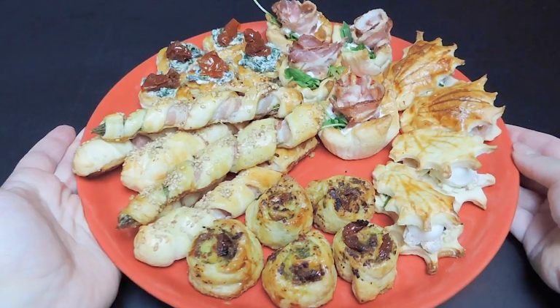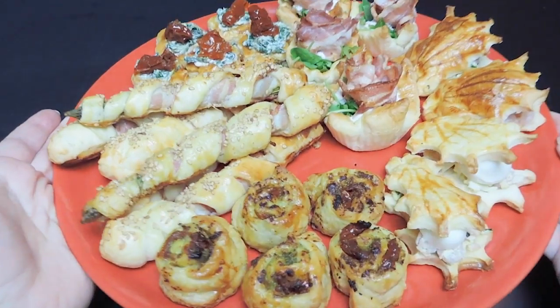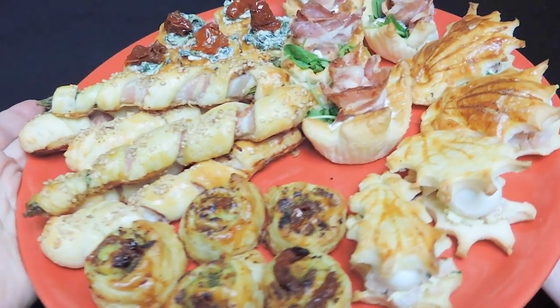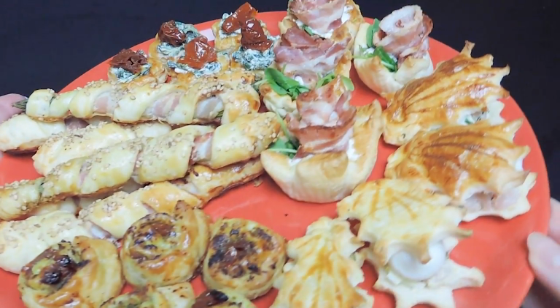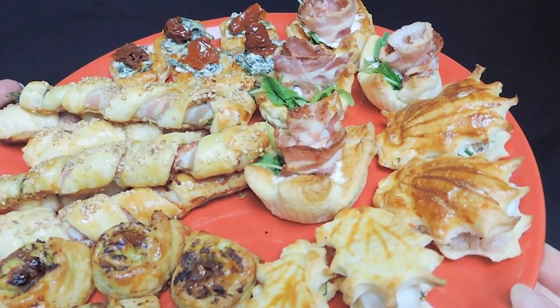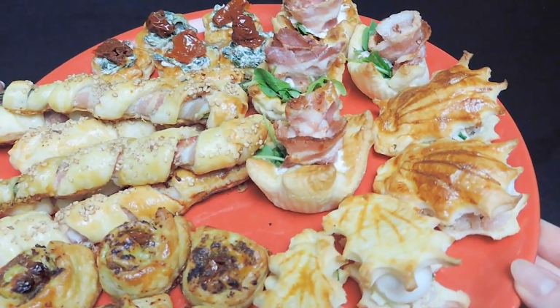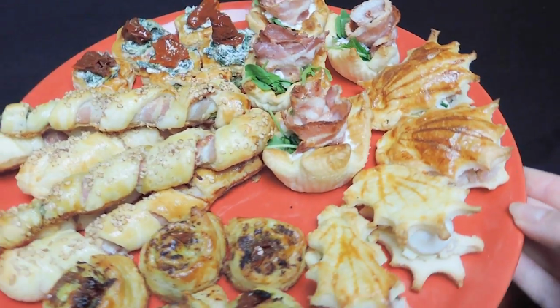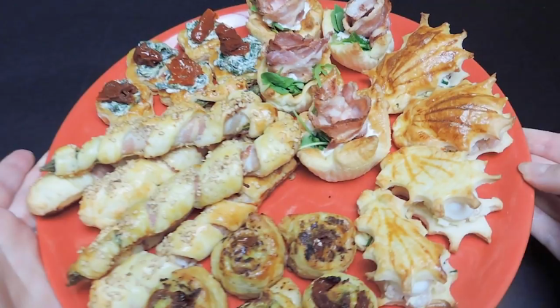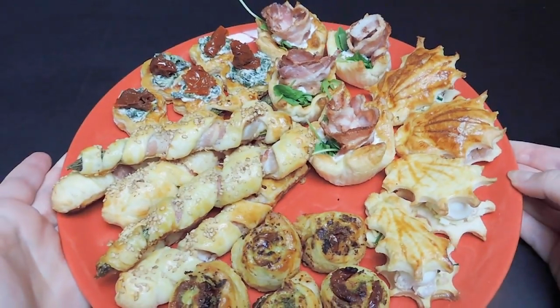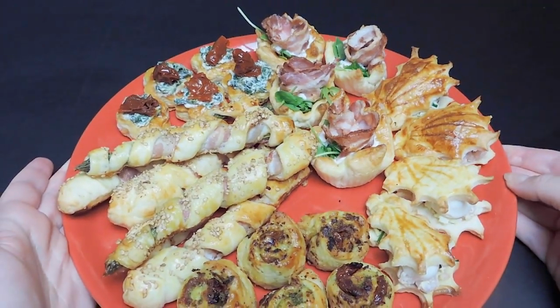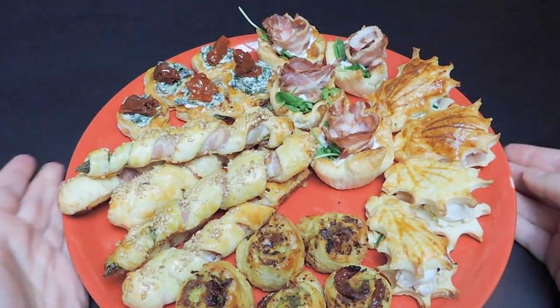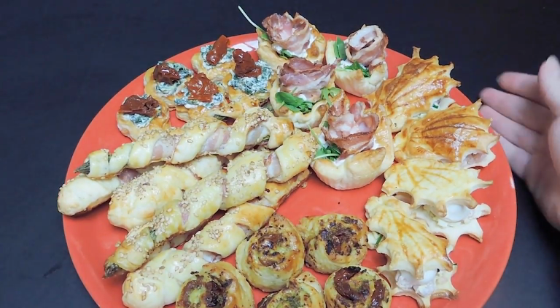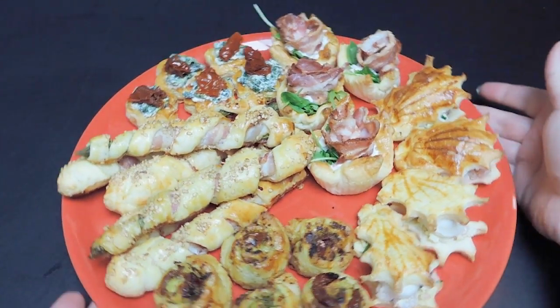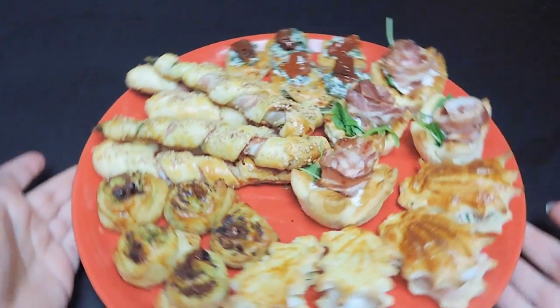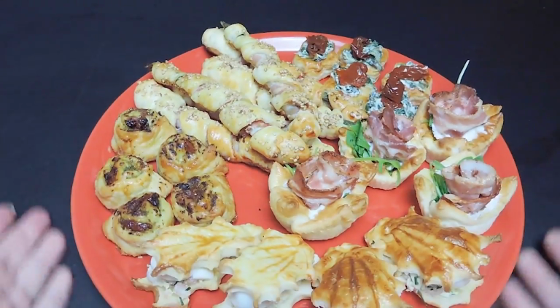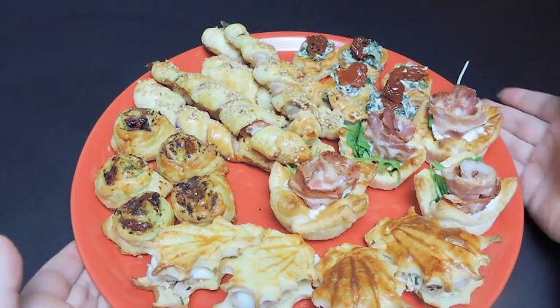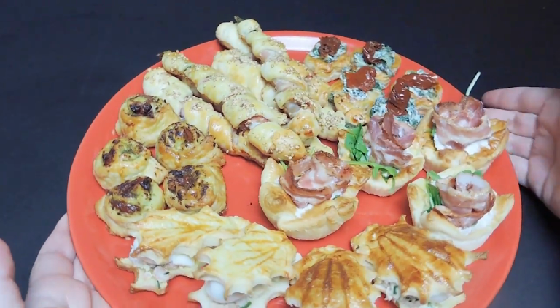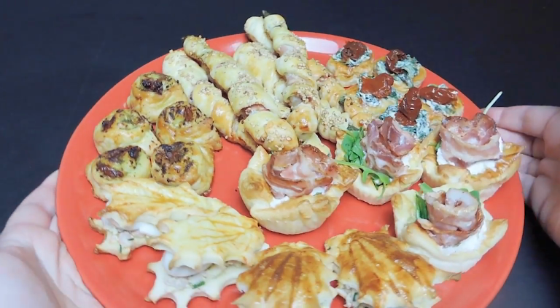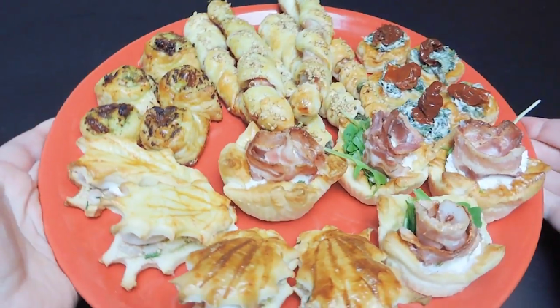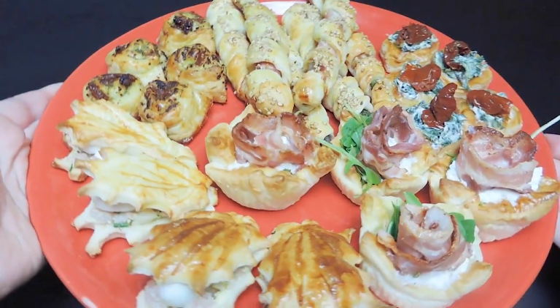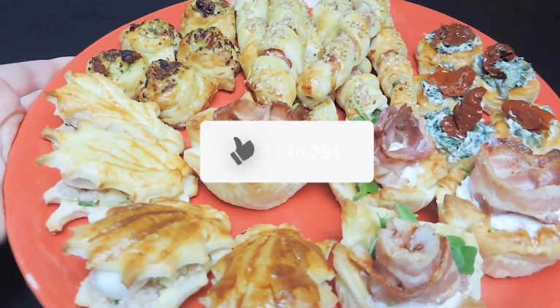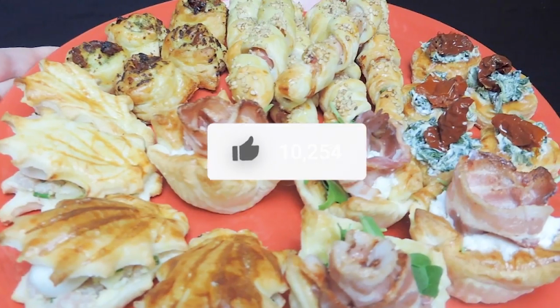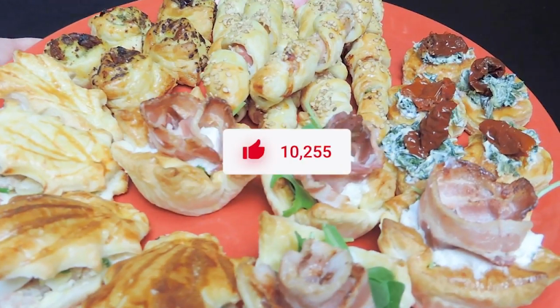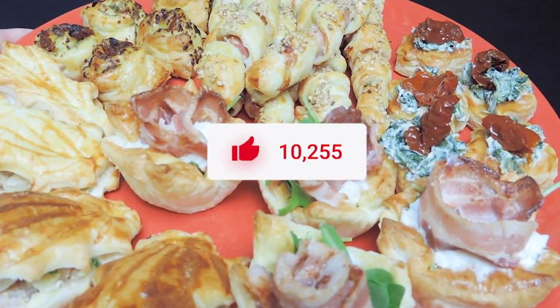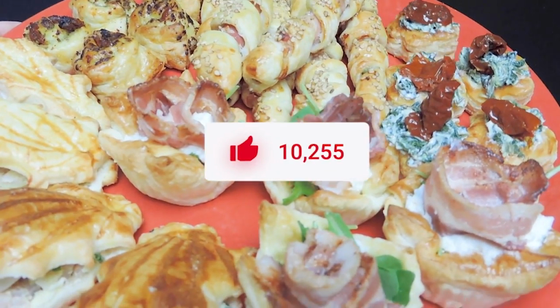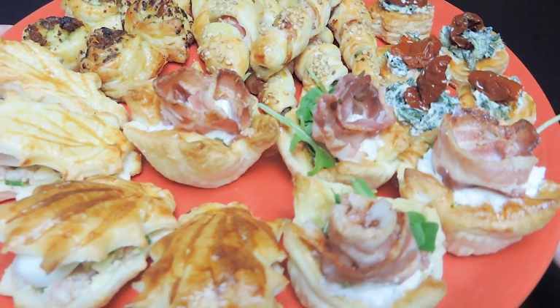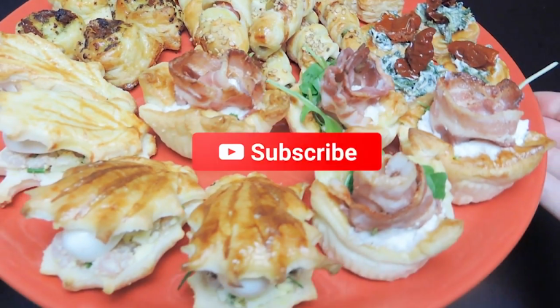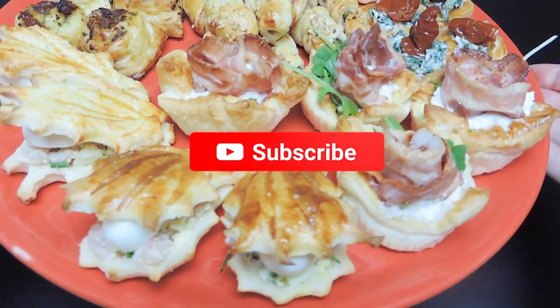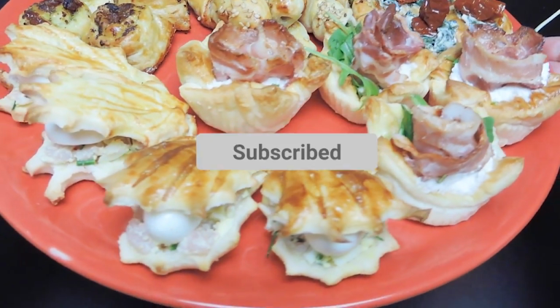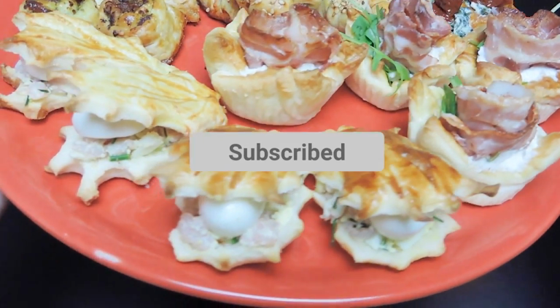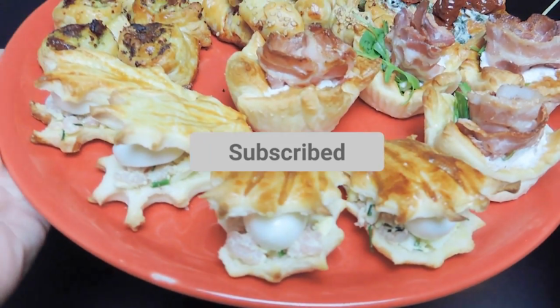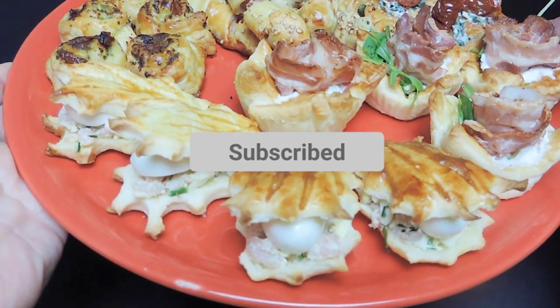We hope these recipes bring a lot of holiday cheer to your table. If you want more great meal ideas, please check out the link in the description. Thanks so much for watching and have a great holiday season! We'll see you in the next video.